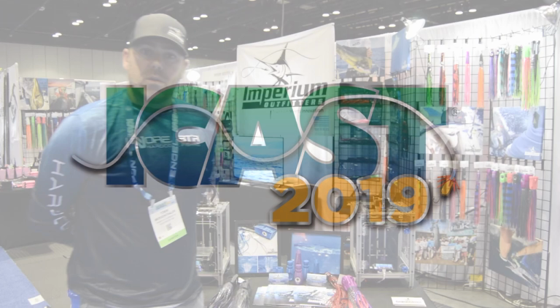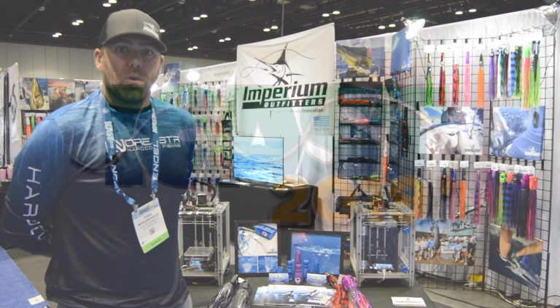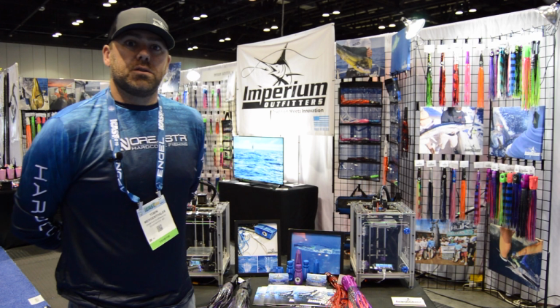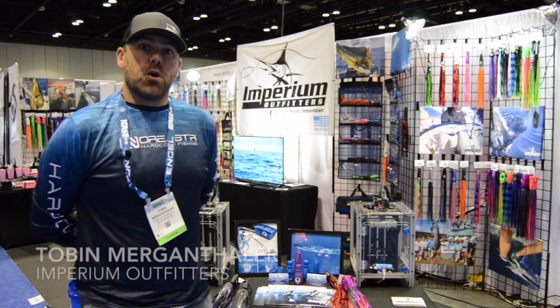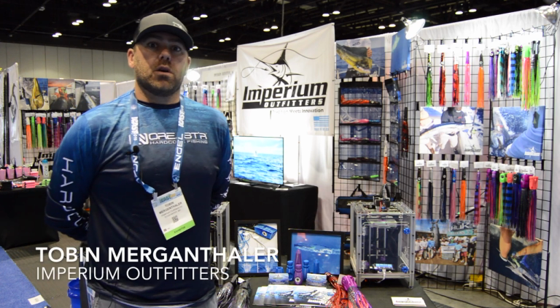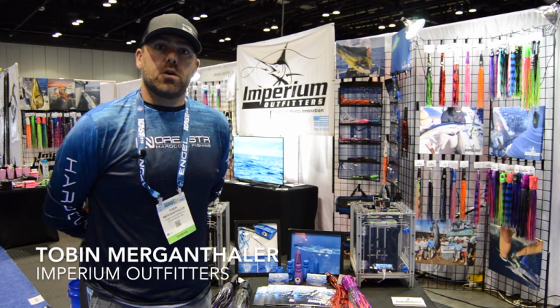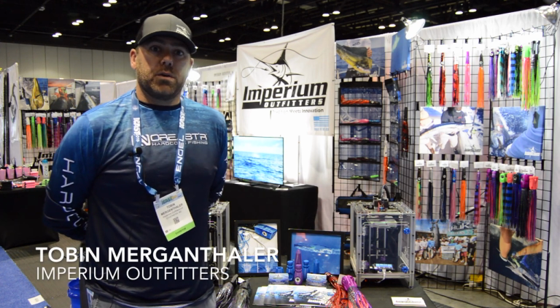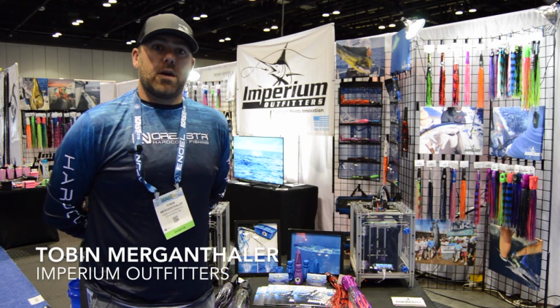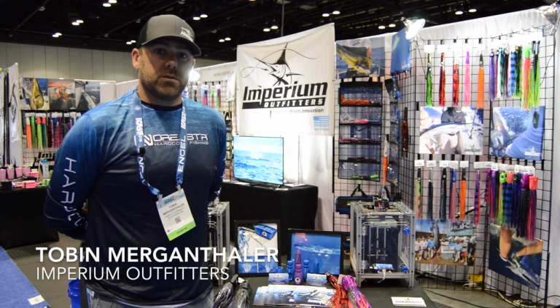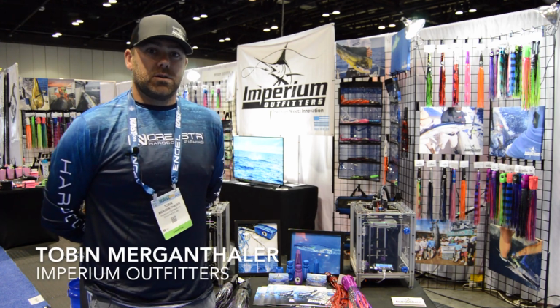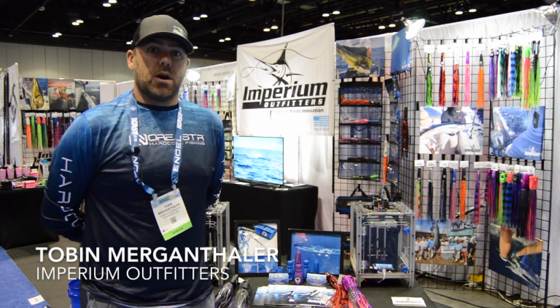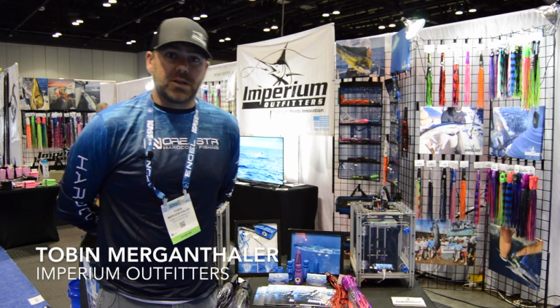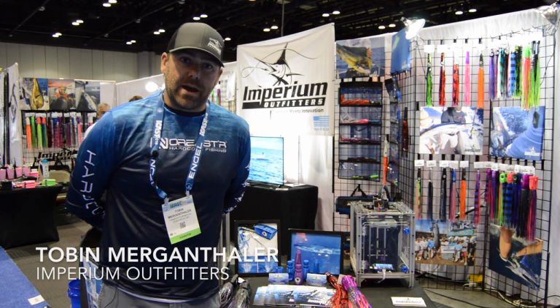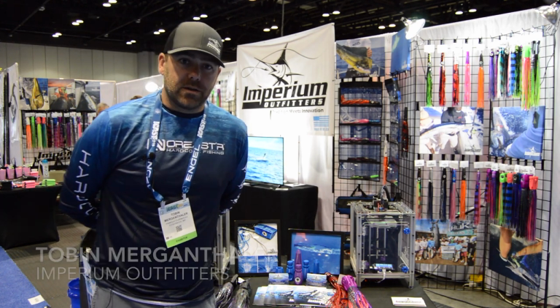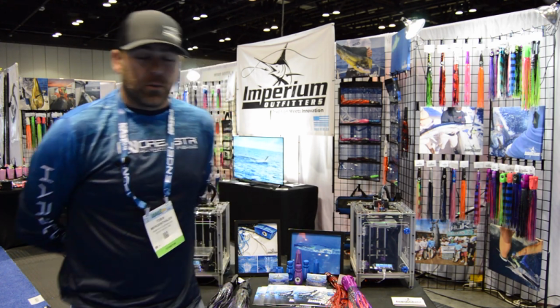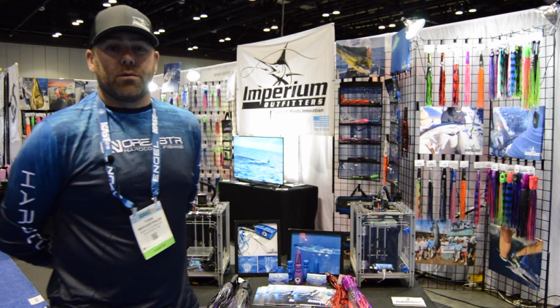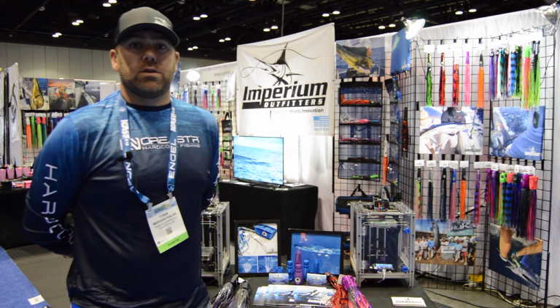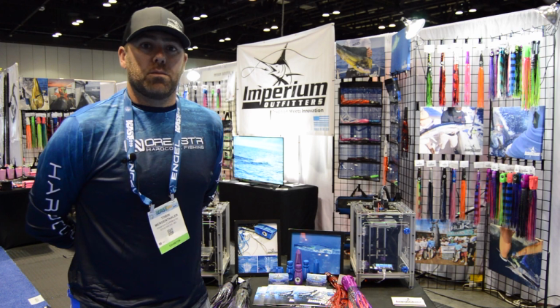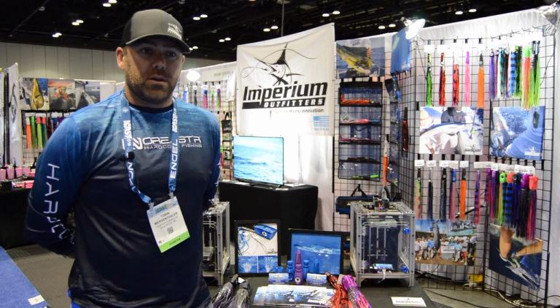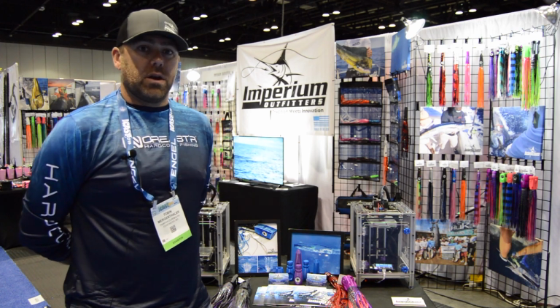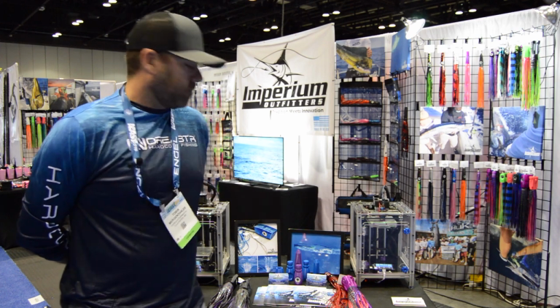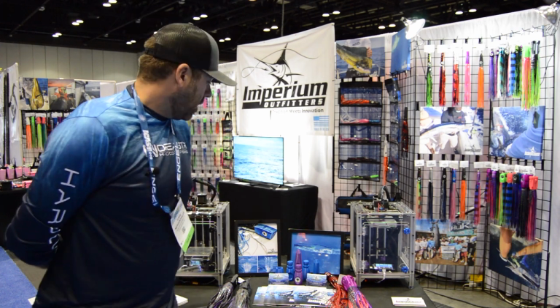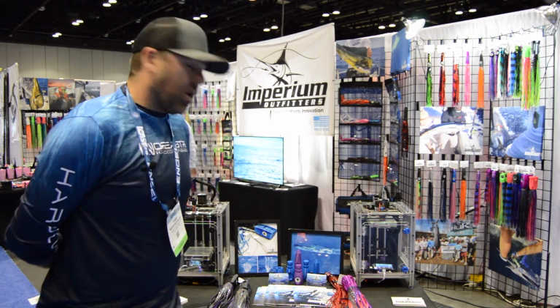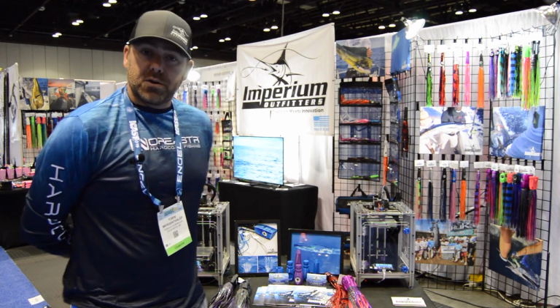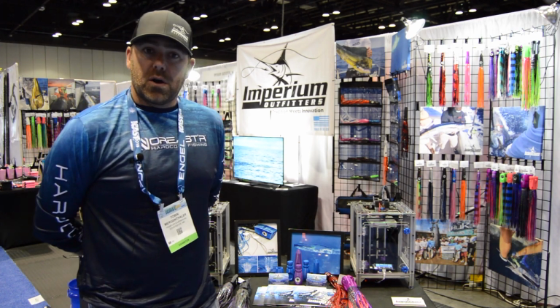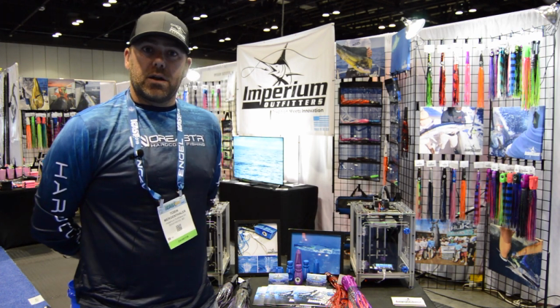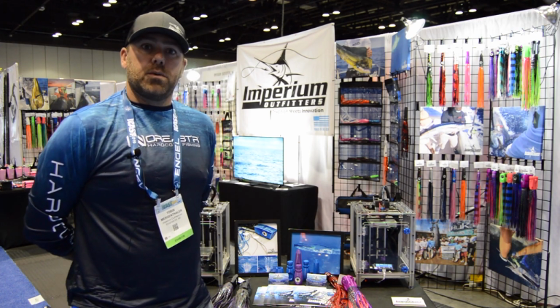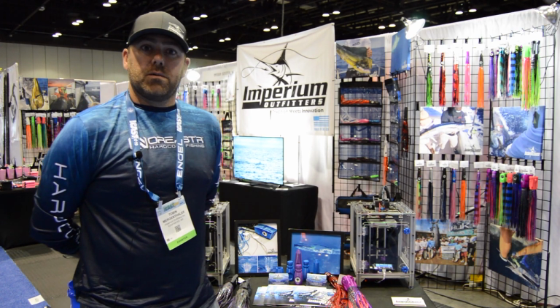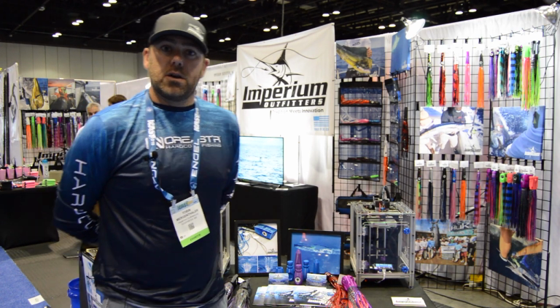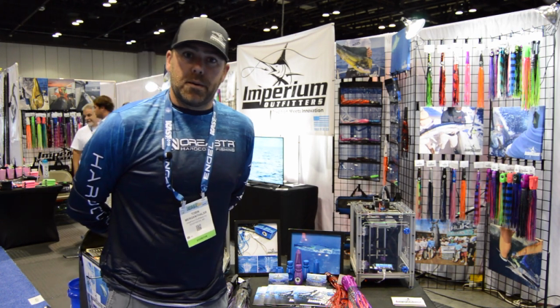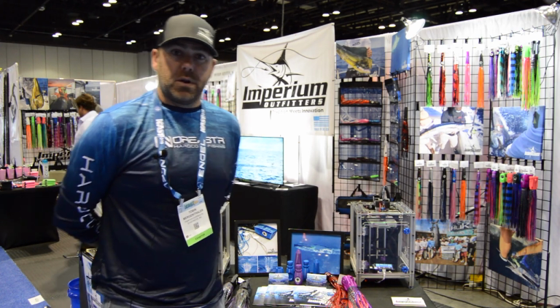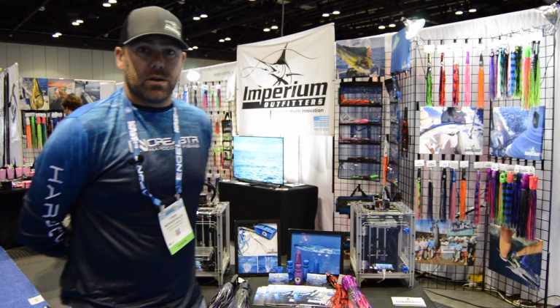Good morning, this is Tobin Mergenthaler with Imperium Outfitters. This is our first iCast. We hail from Edgewater, Maryland and have an offshore hardhead company we'd love to tell you a little bit about today.